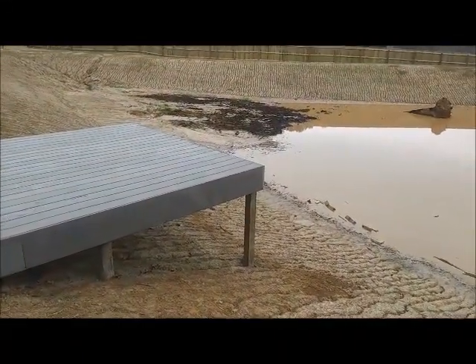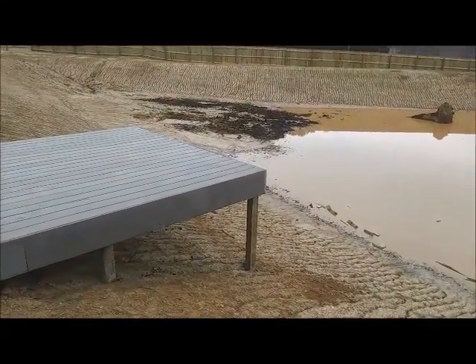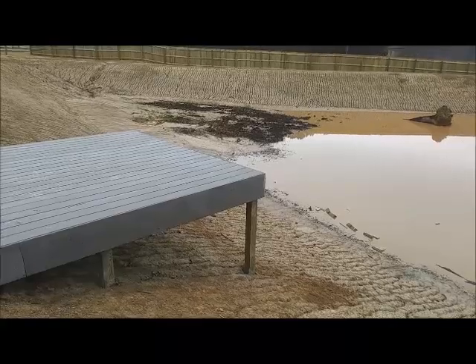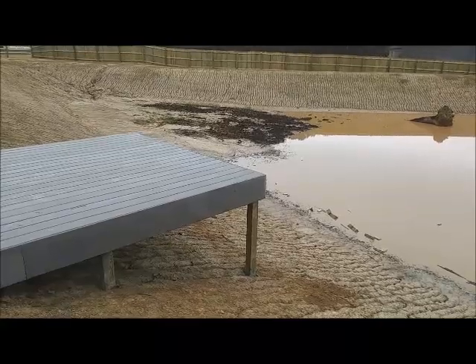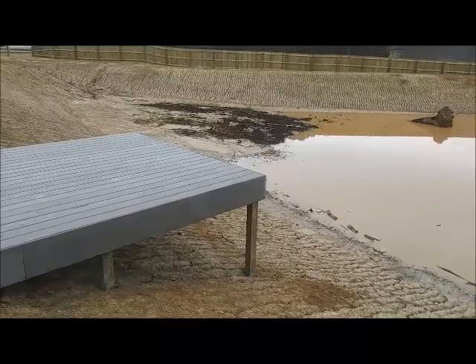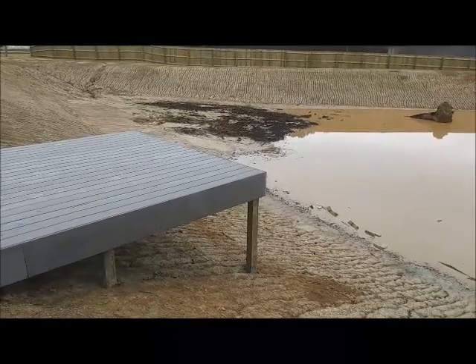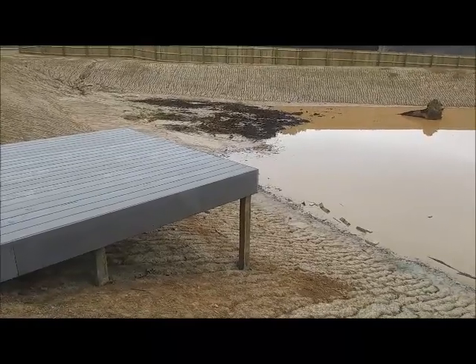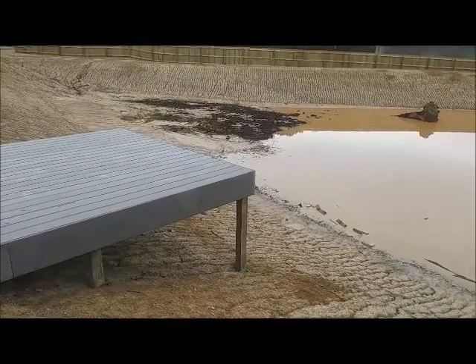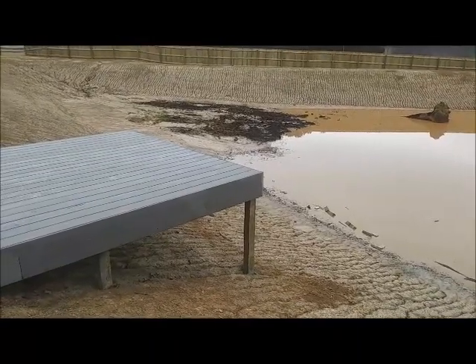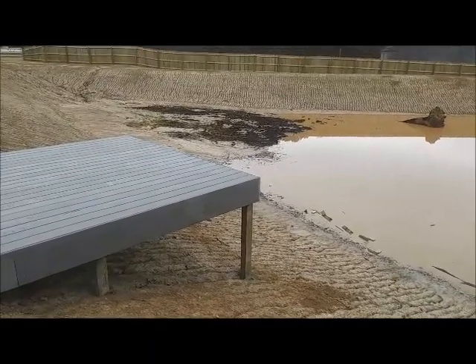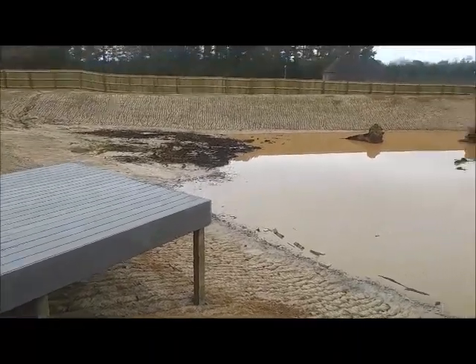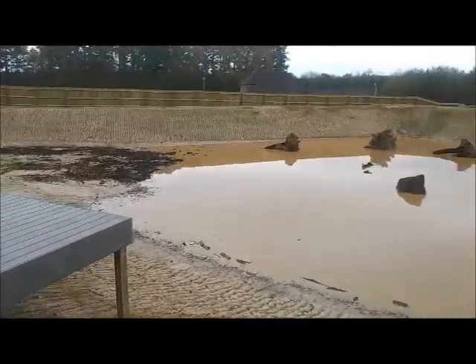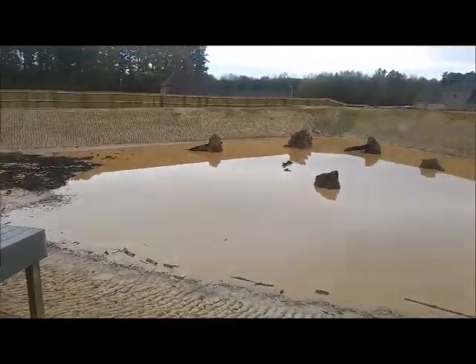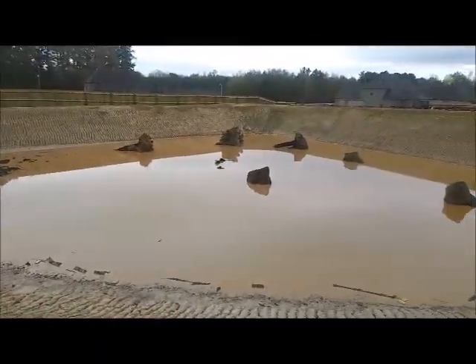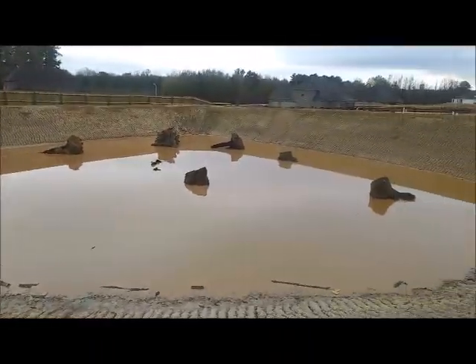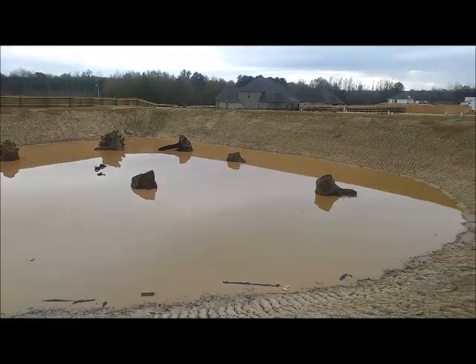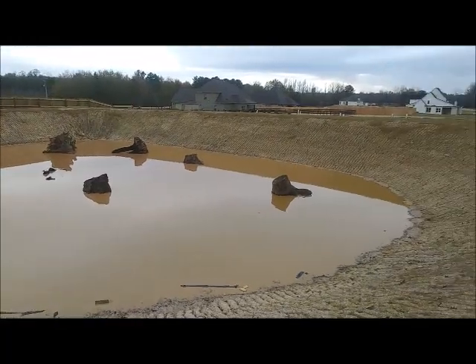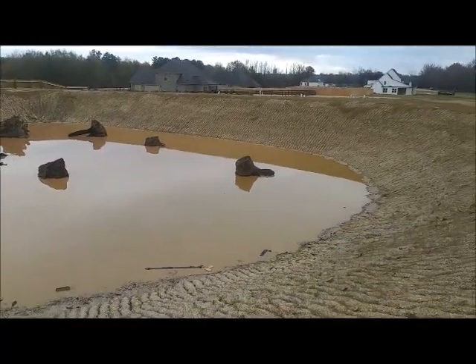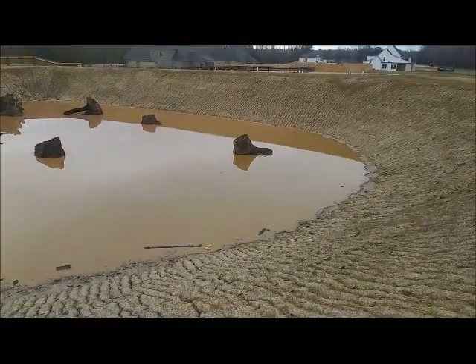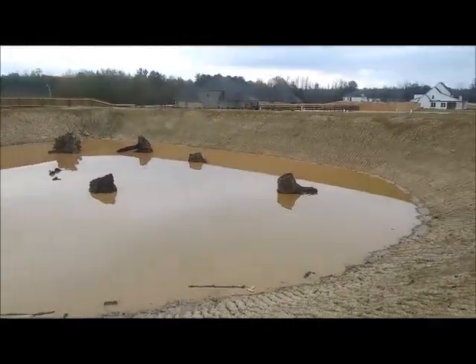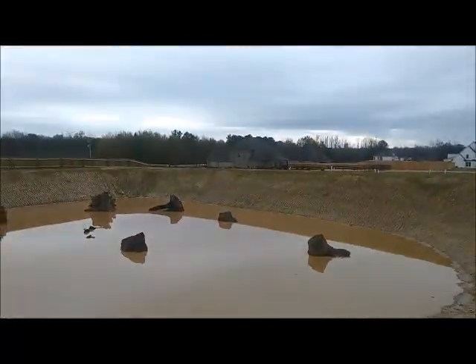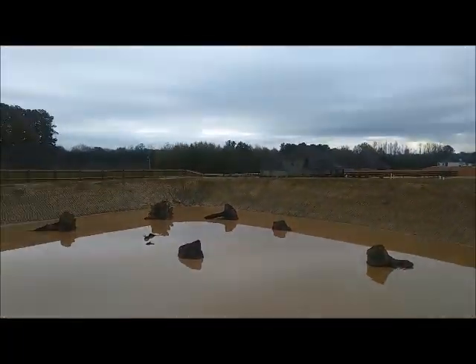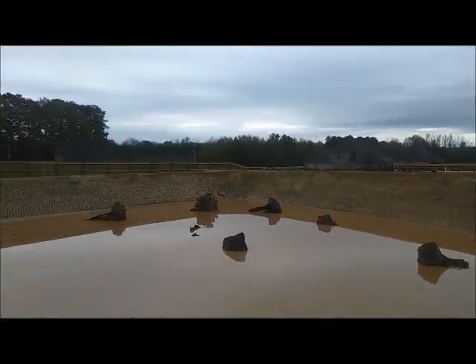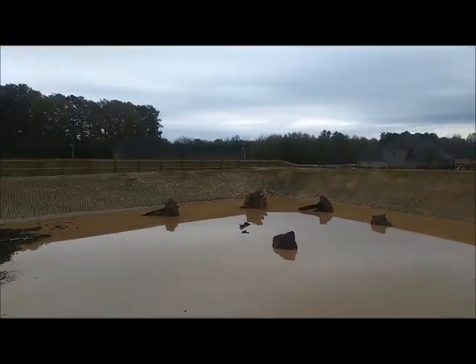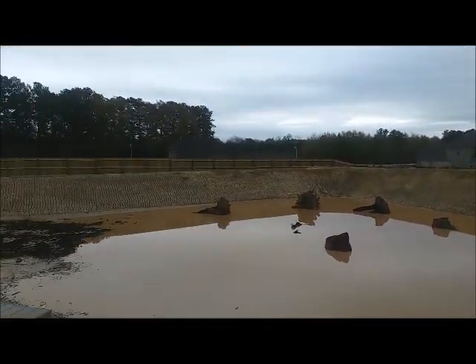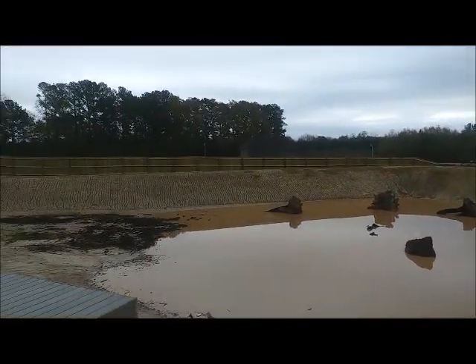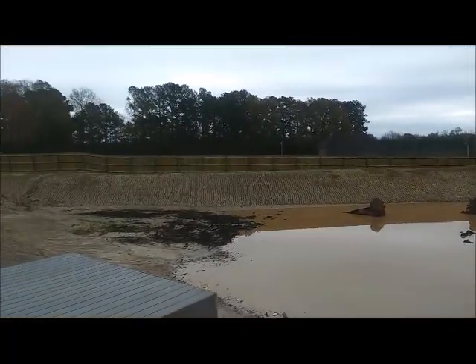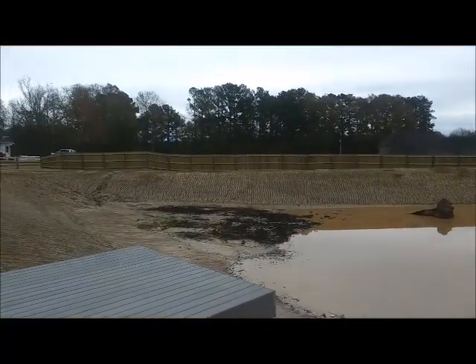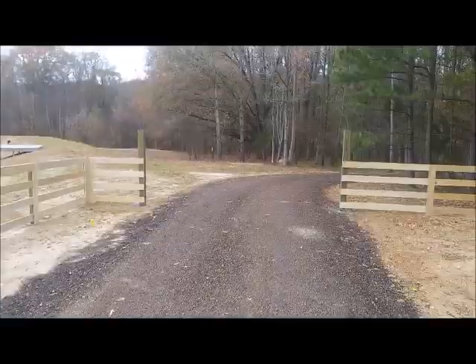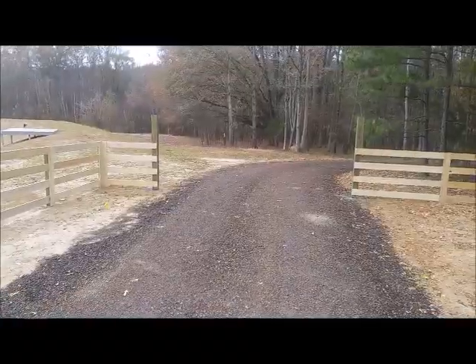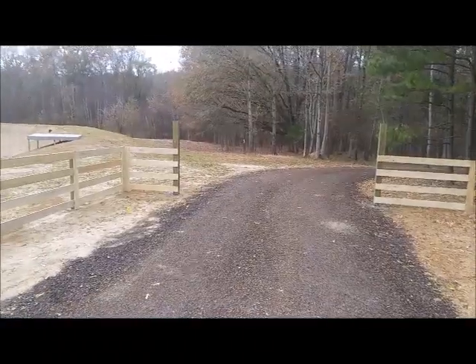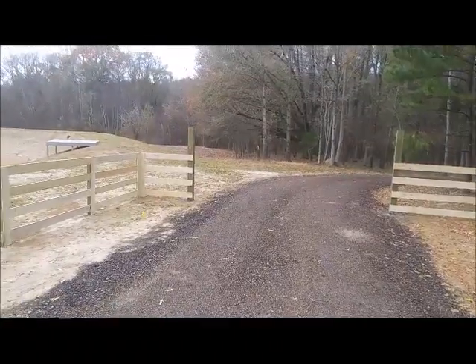It's high enough for them to dive off from once the water fills up, and they're planning to stock this with fish. Also, that fencing you see over there in the background — we also built that. This is where the gate is going to be.